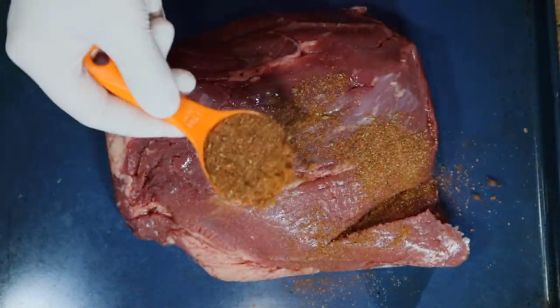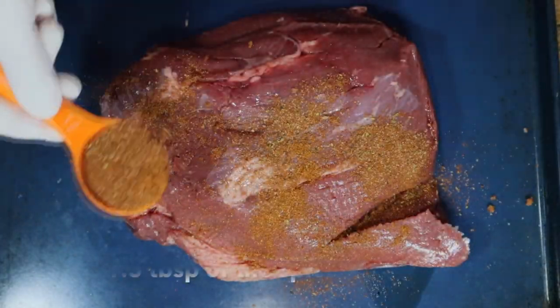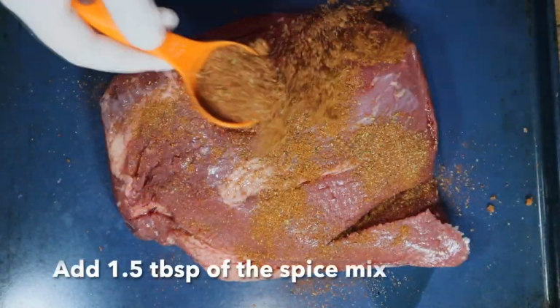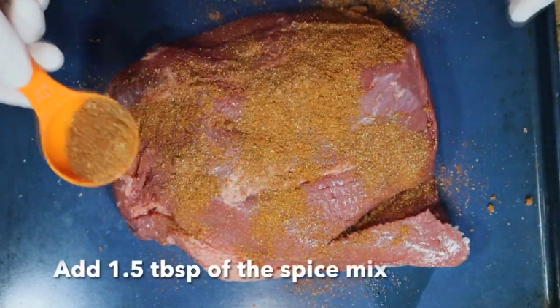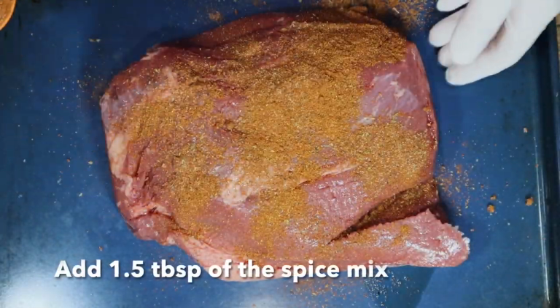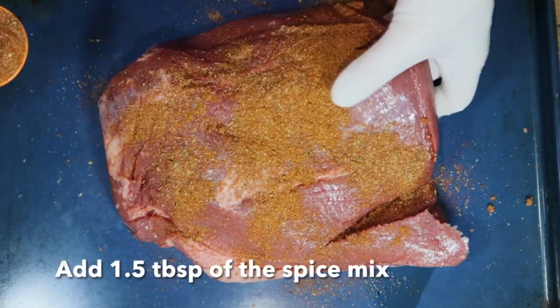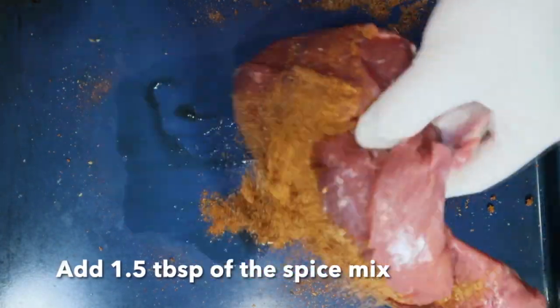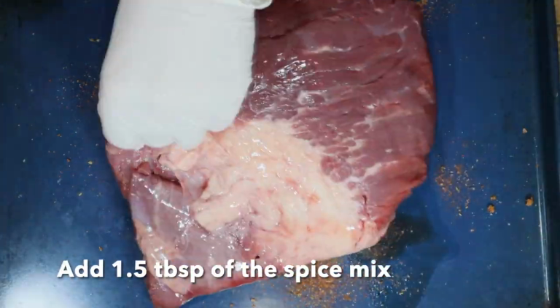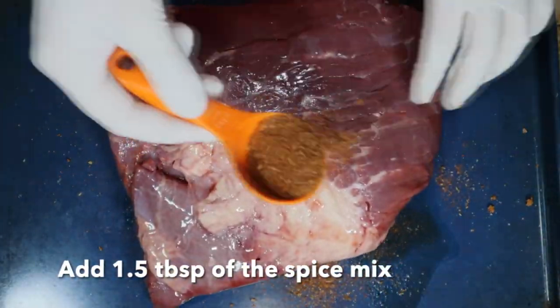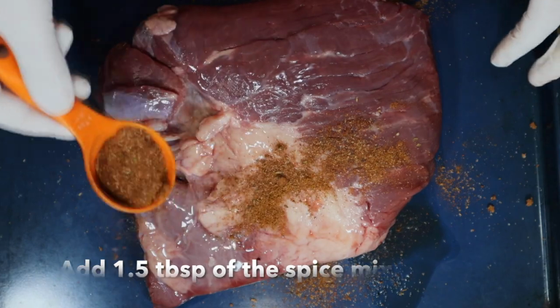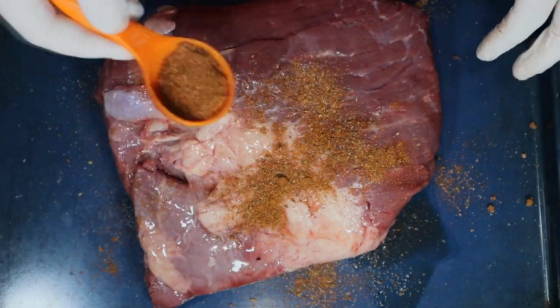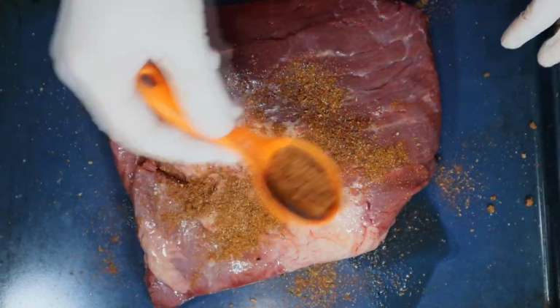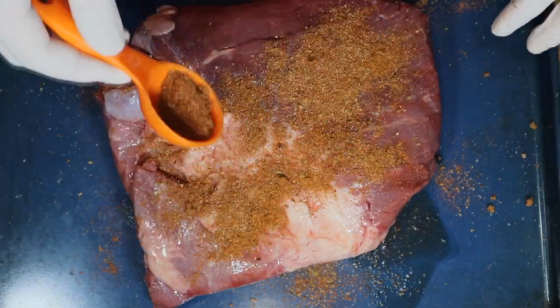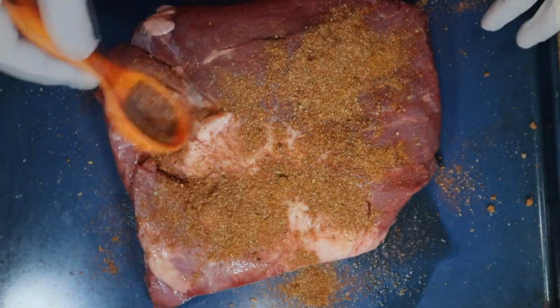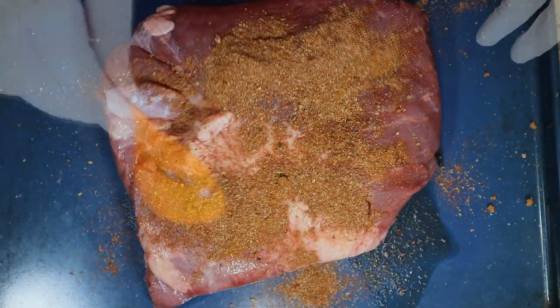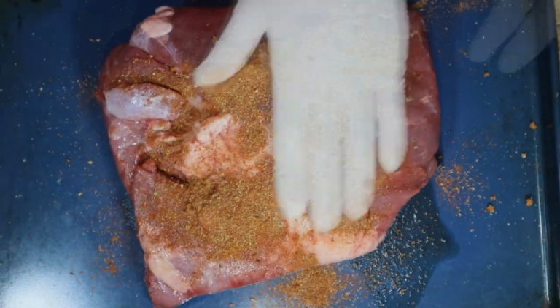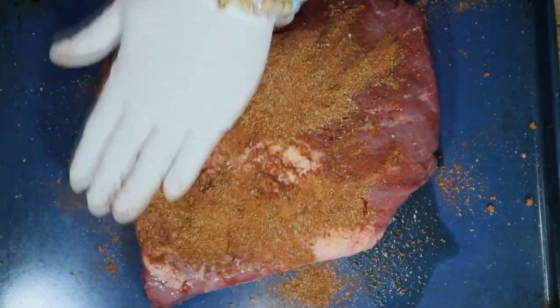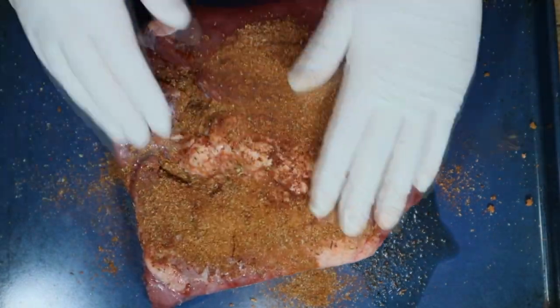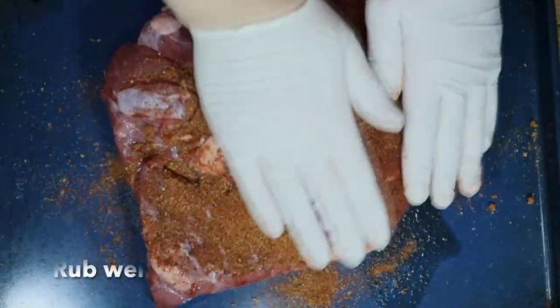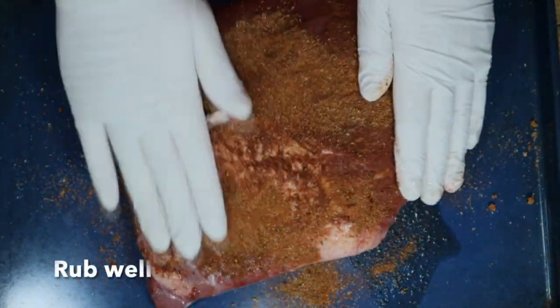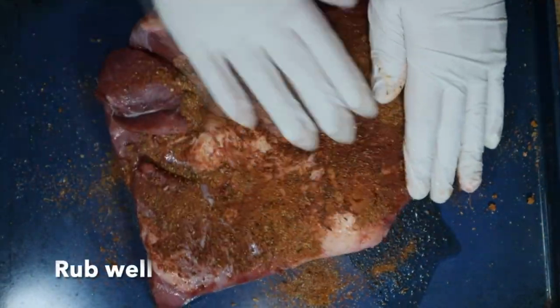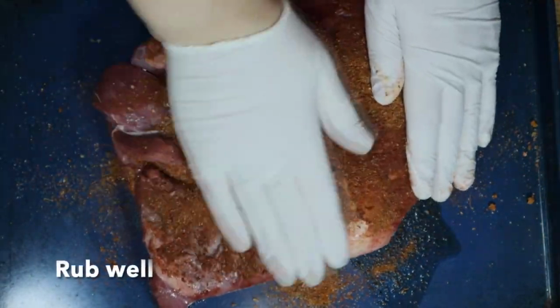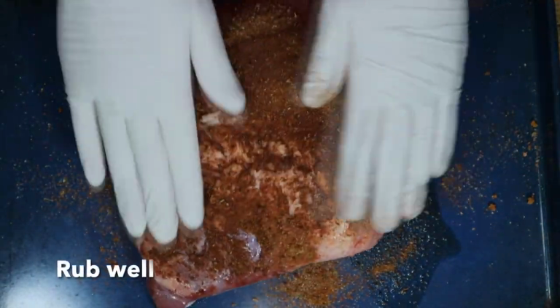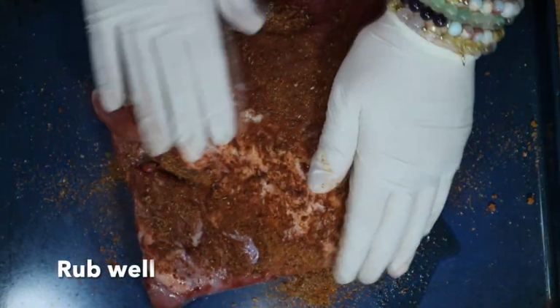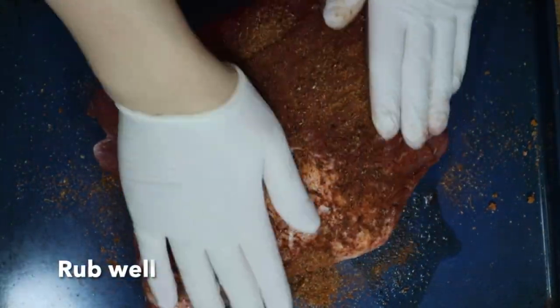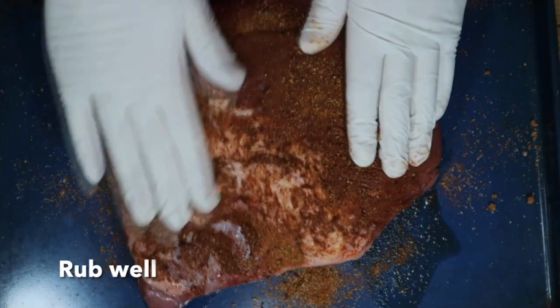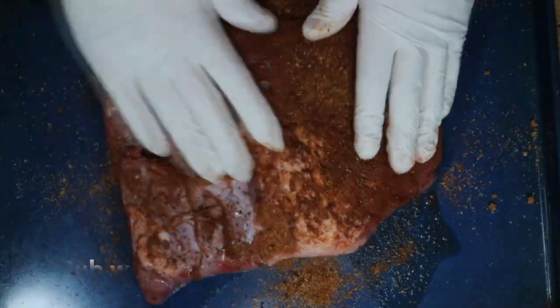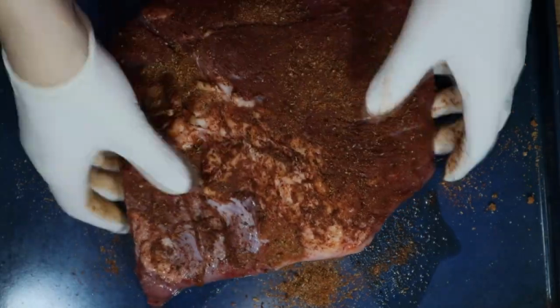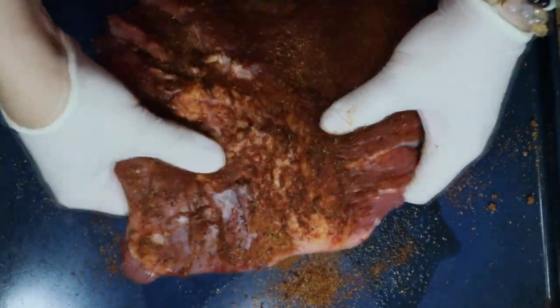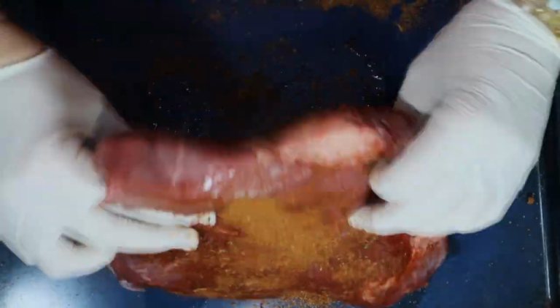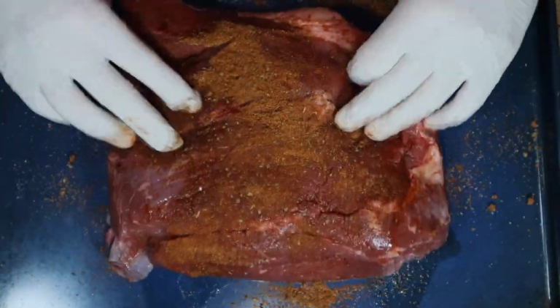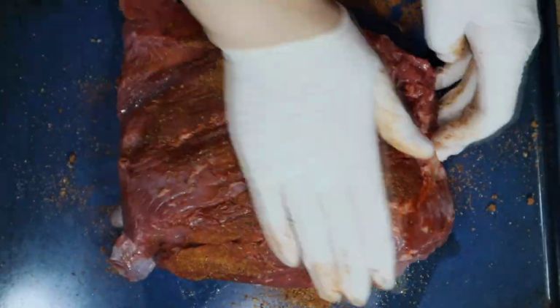Next, put the brisket on a tray. Add 1.5 tablespoons of spice mix and rub it in well. Once done, put it aside.